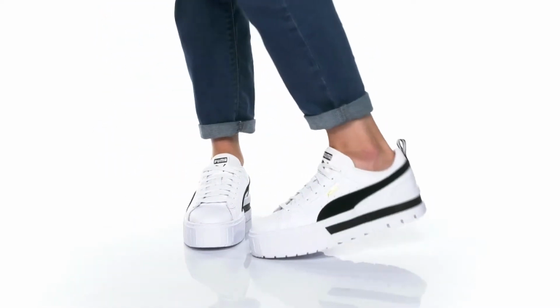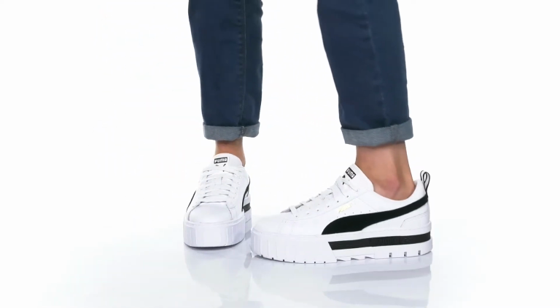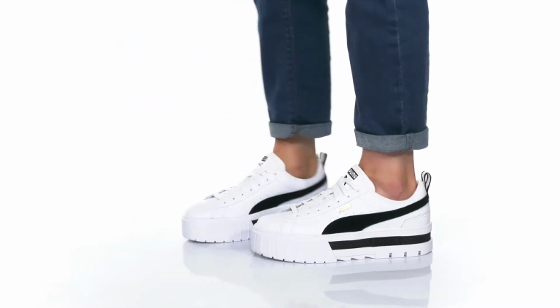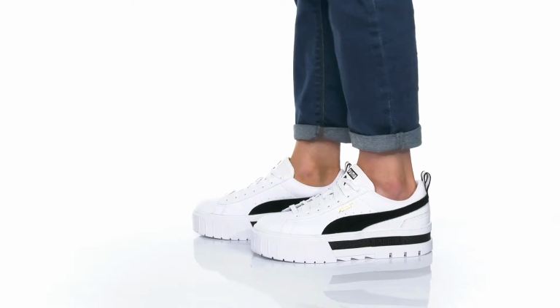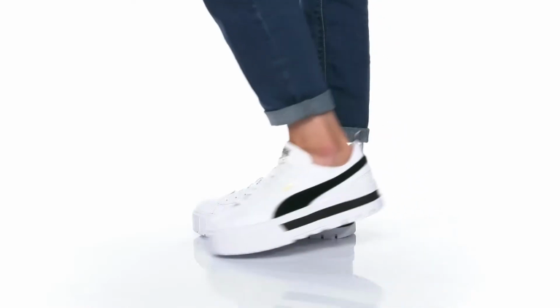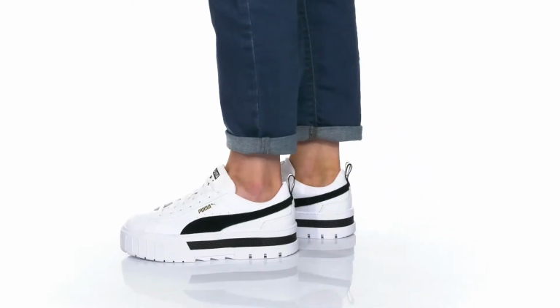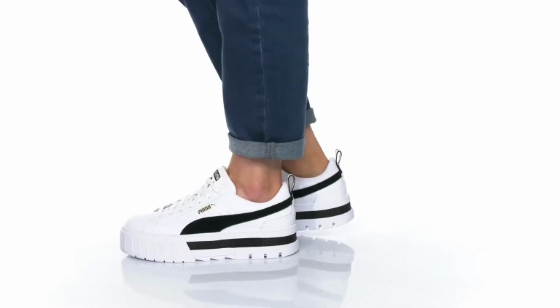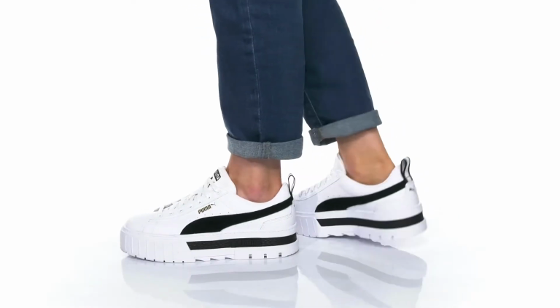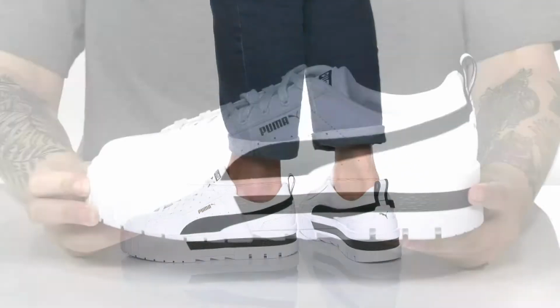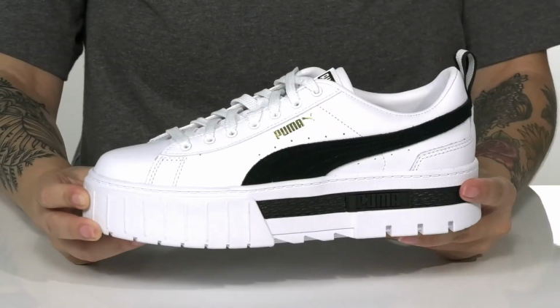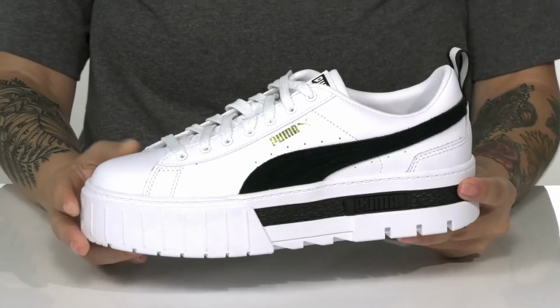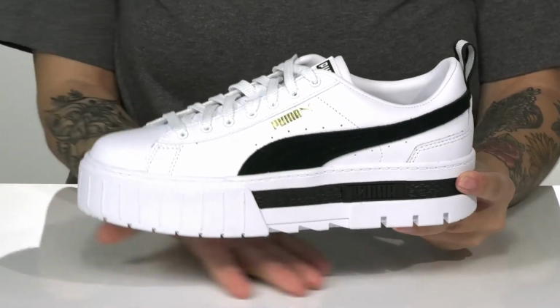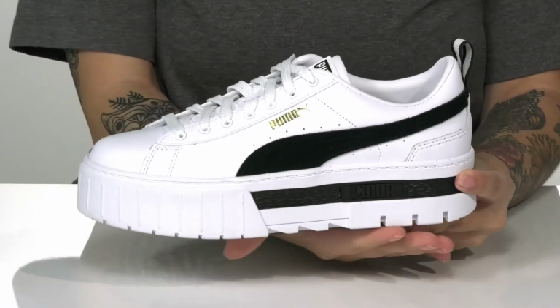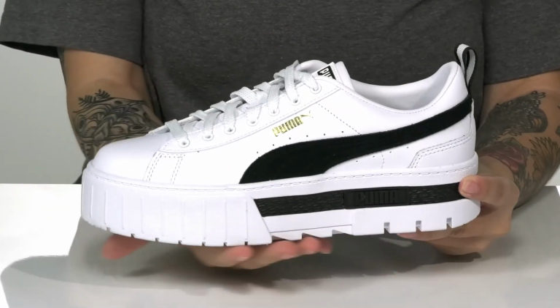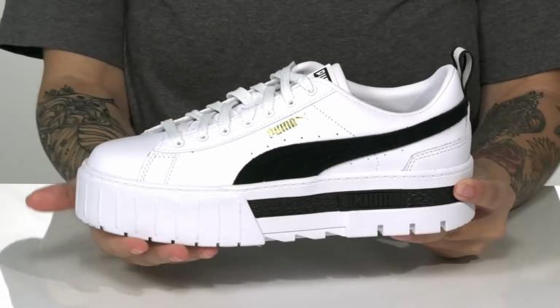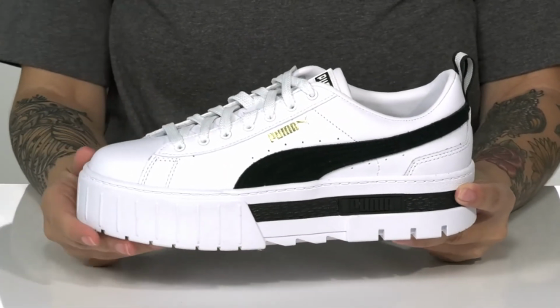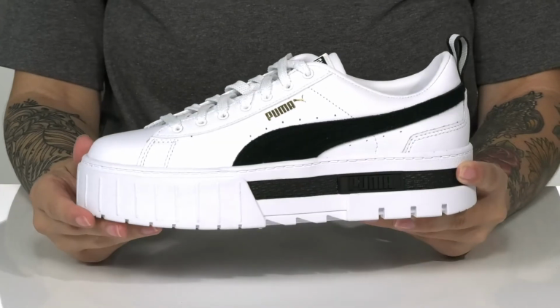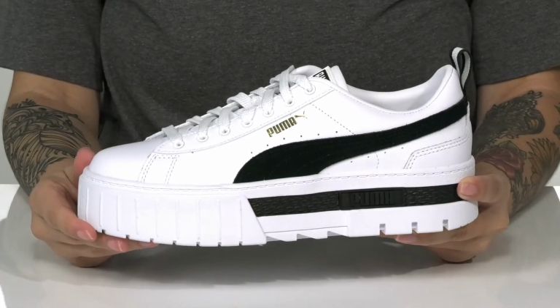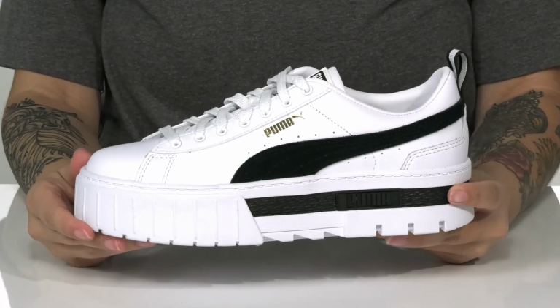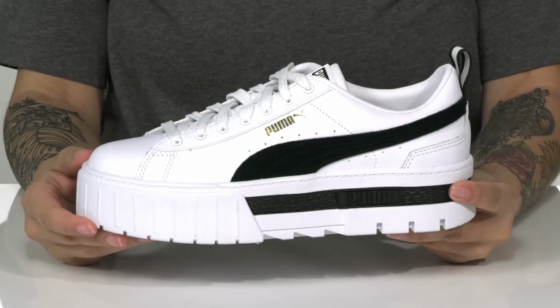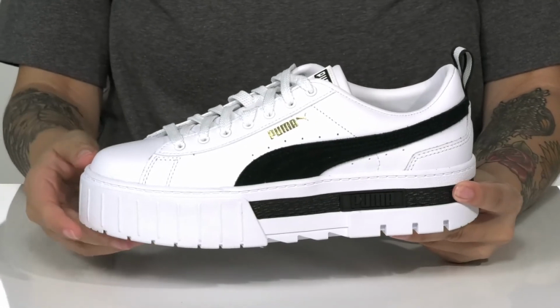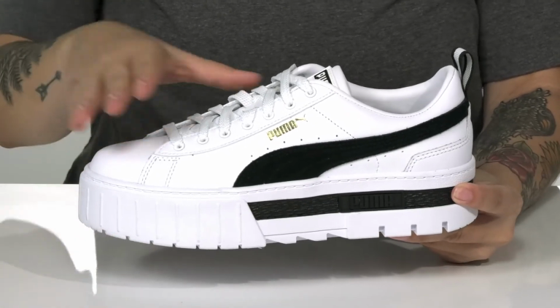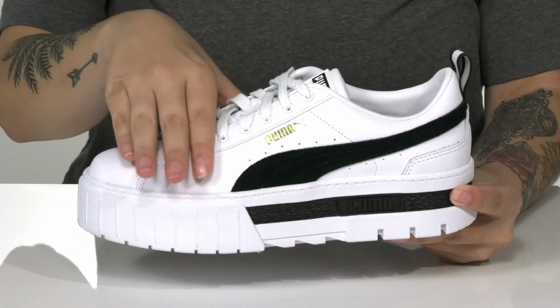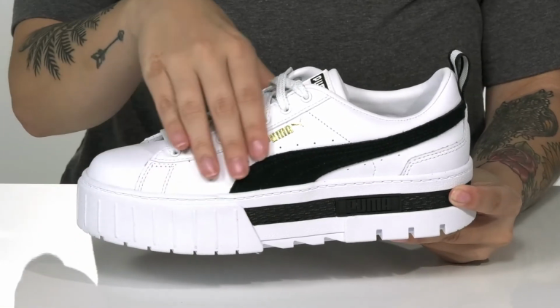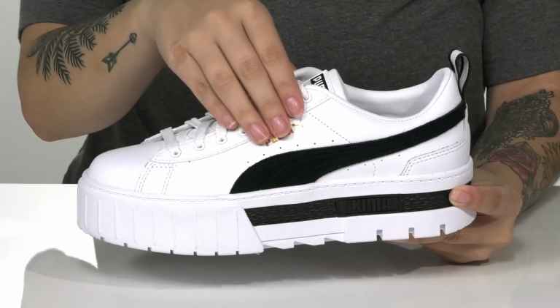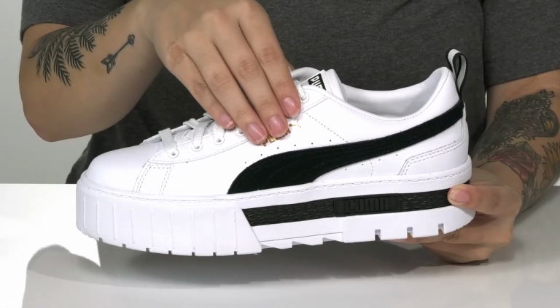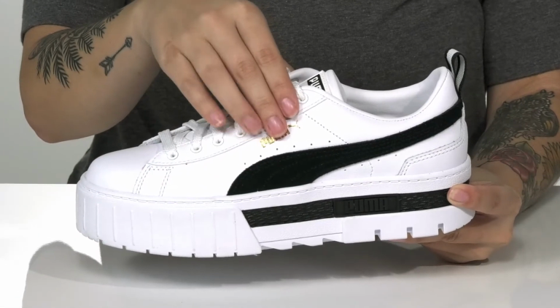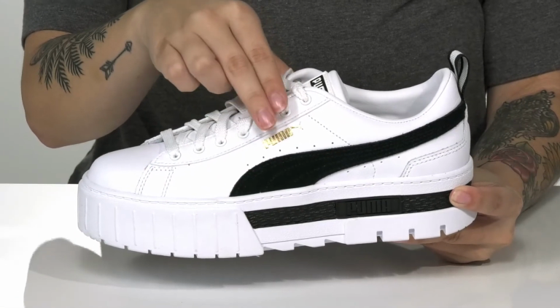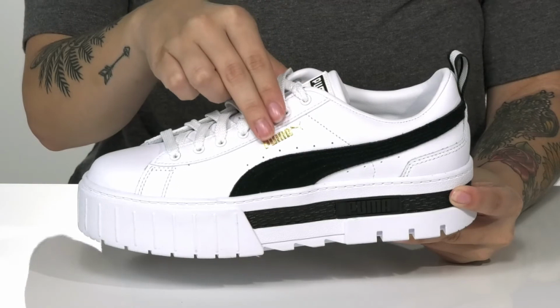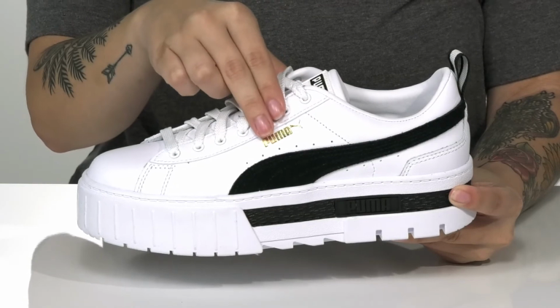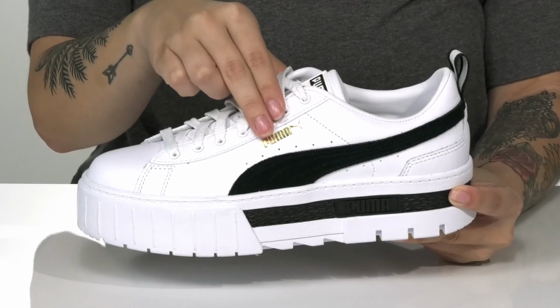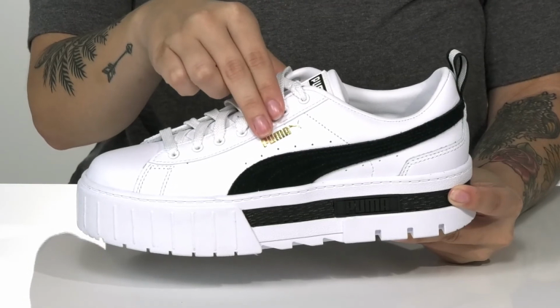Give a lift to your look this season with these sweet sneakers by Puma. That platform midsole will boost you up around an inch and a half in height. These have a leather and synthetic upper that features the Puma logo on one side.